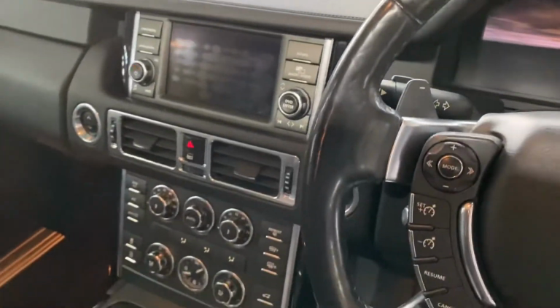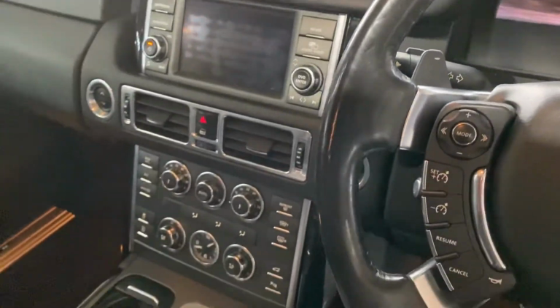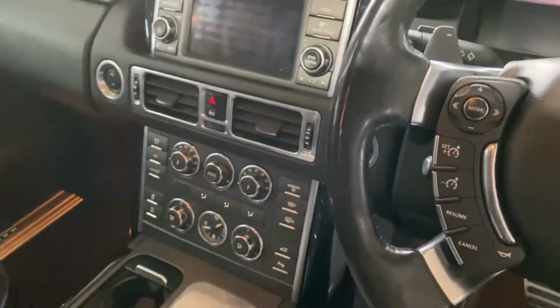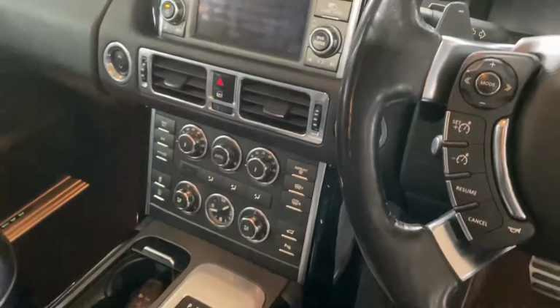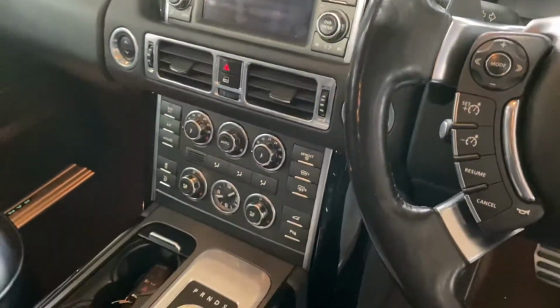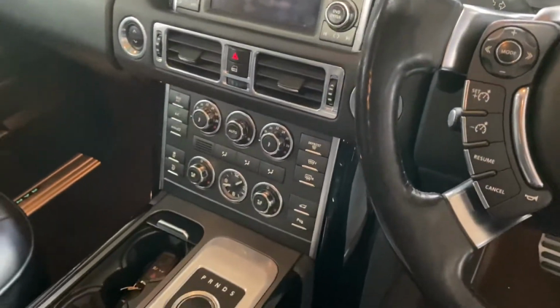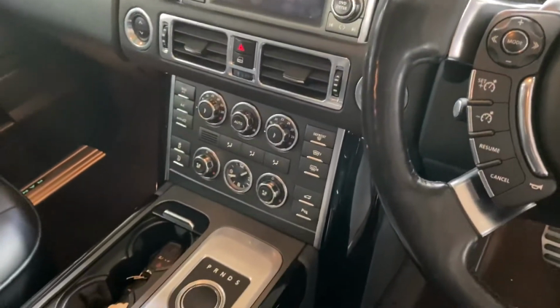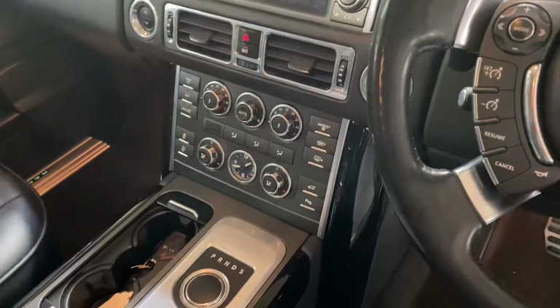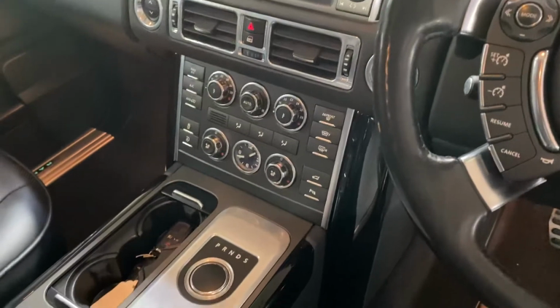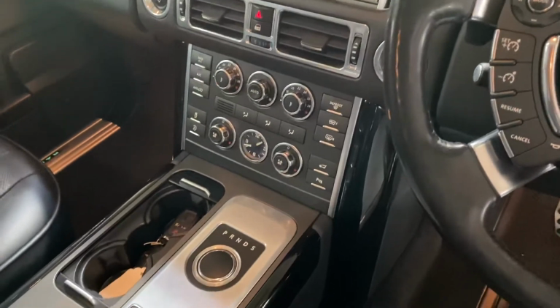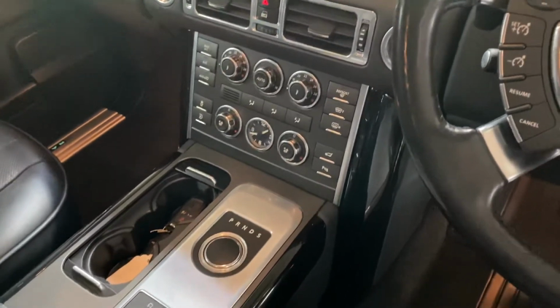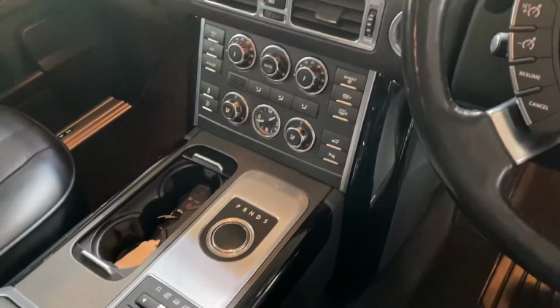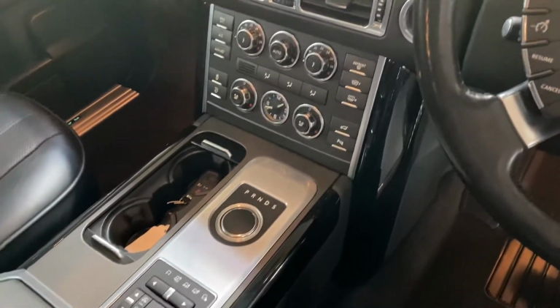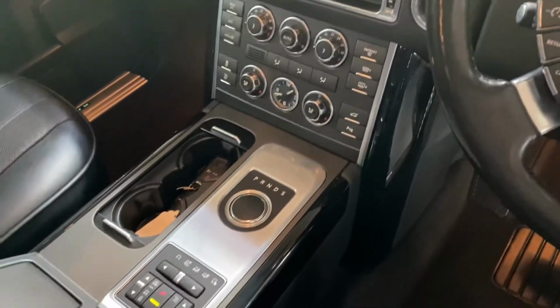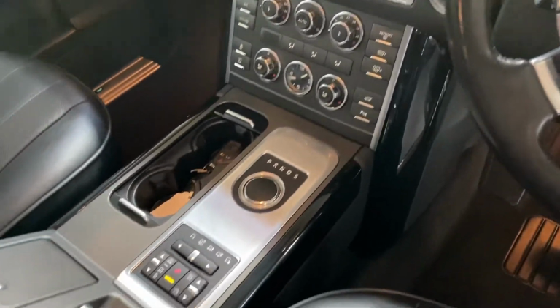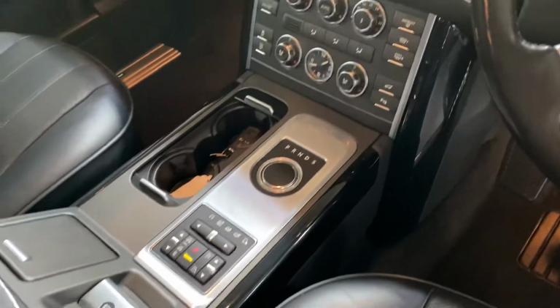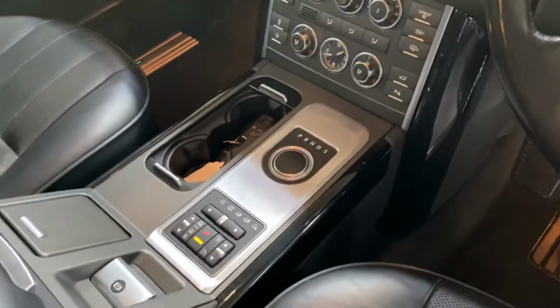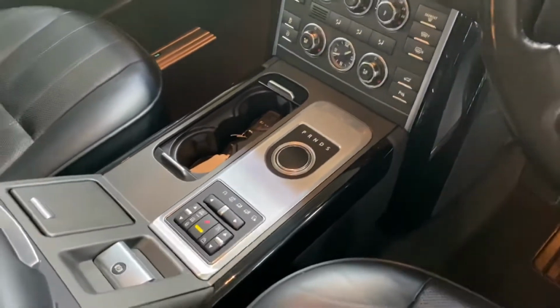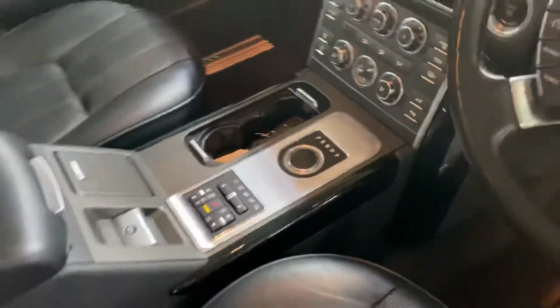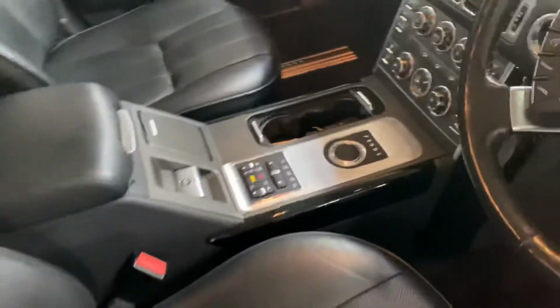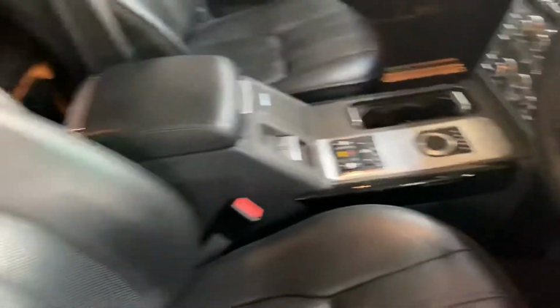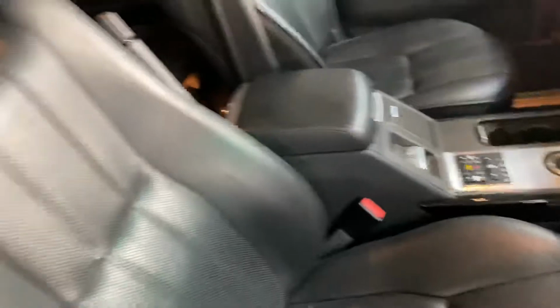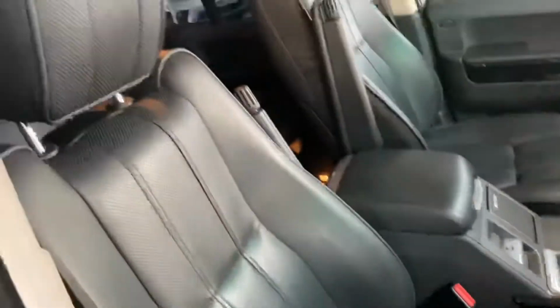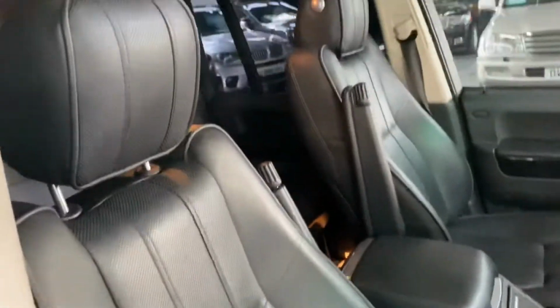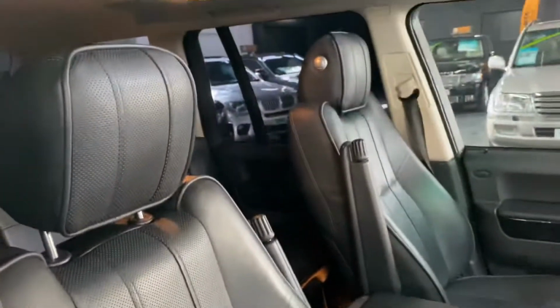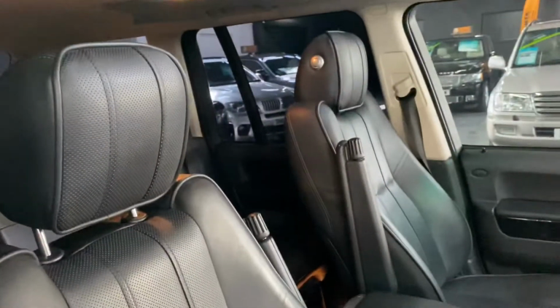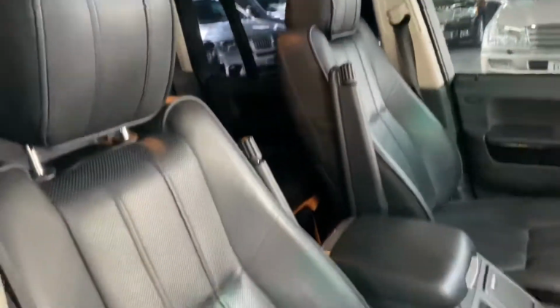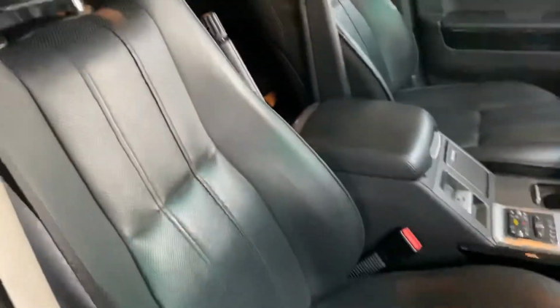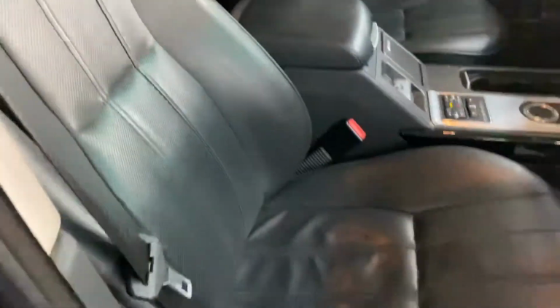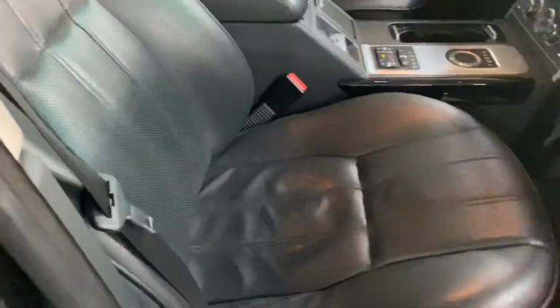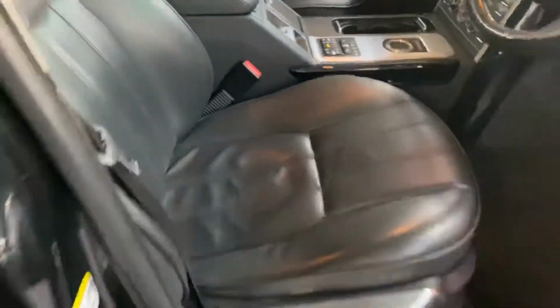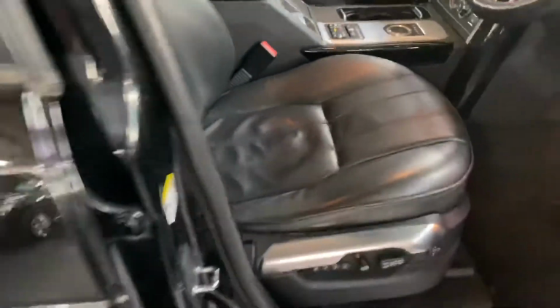Electric sunroof, climate controls, your automatic gearbox and terrain response below that. And again, no marks, rips, tears or anything to speak of in there.